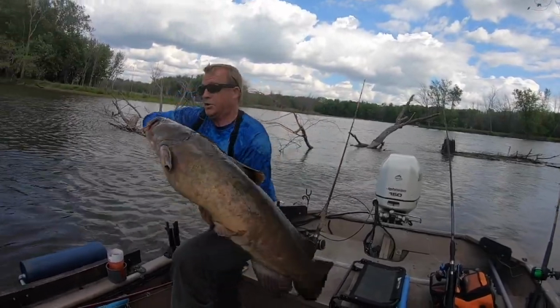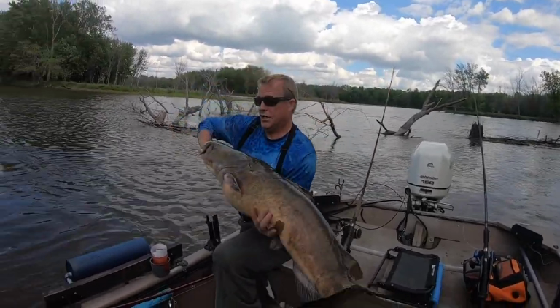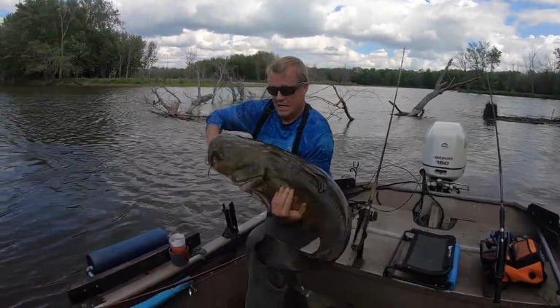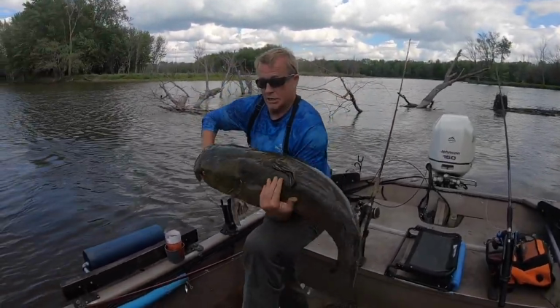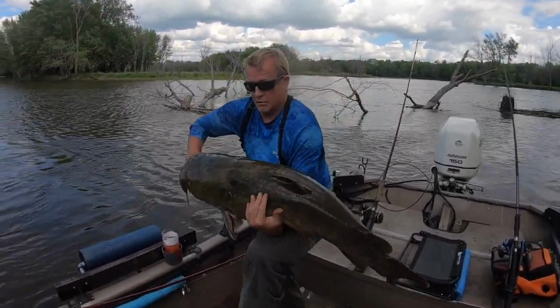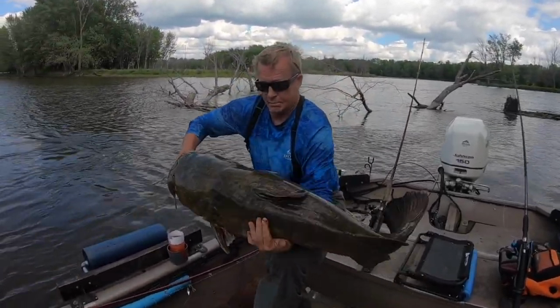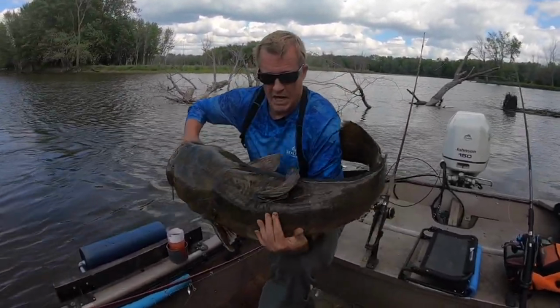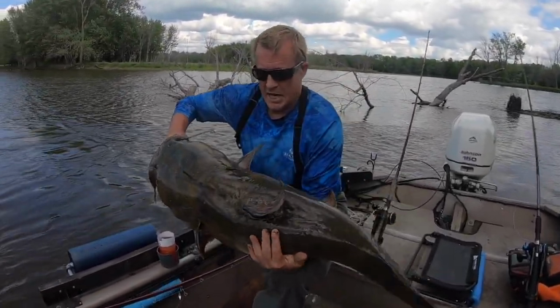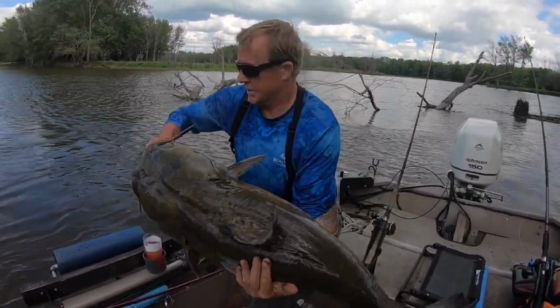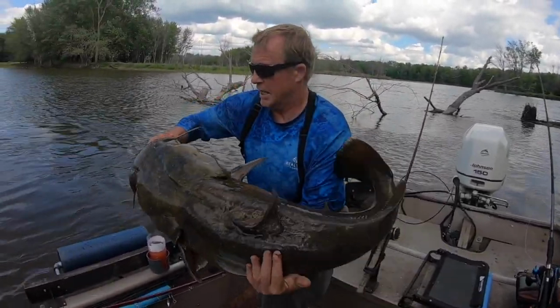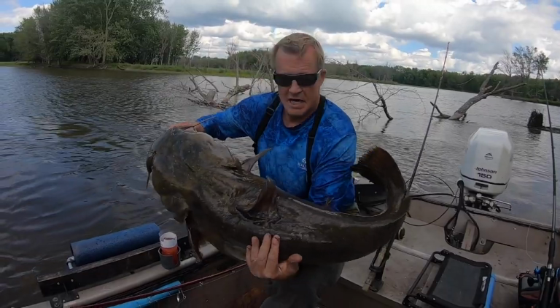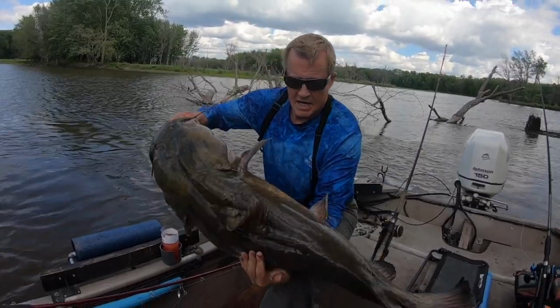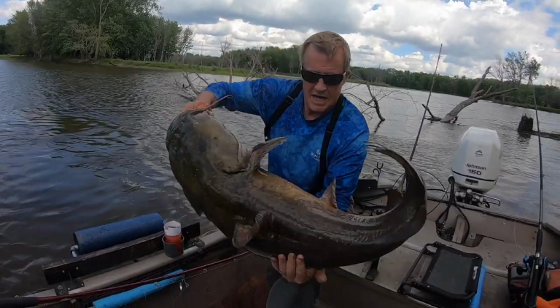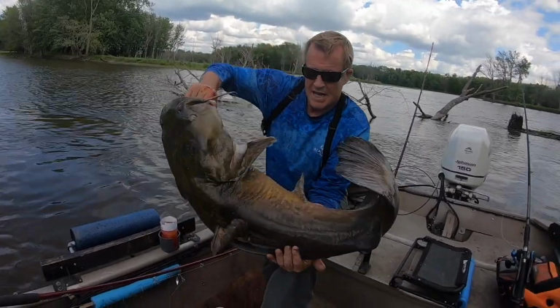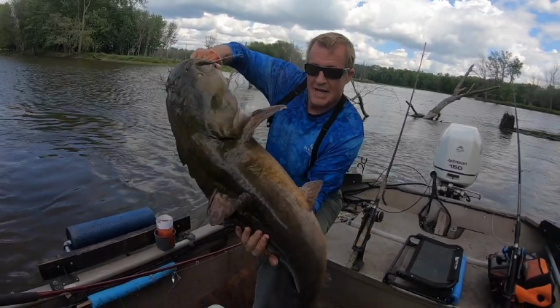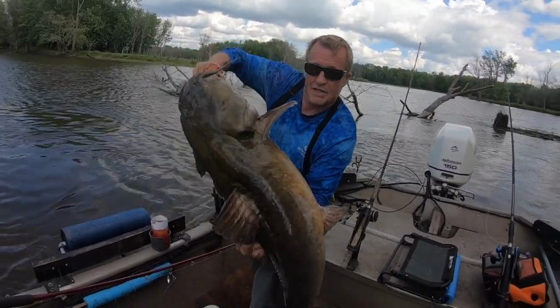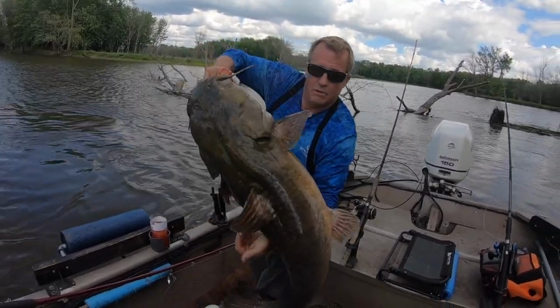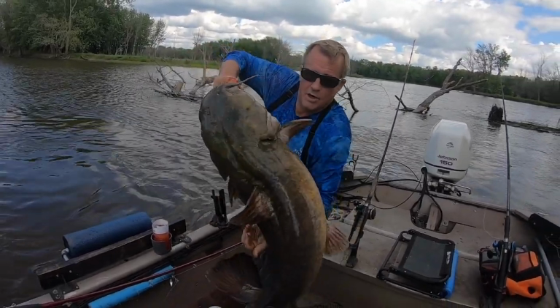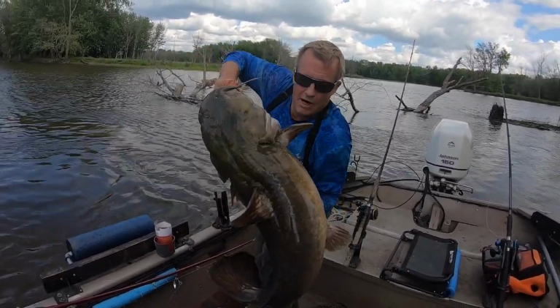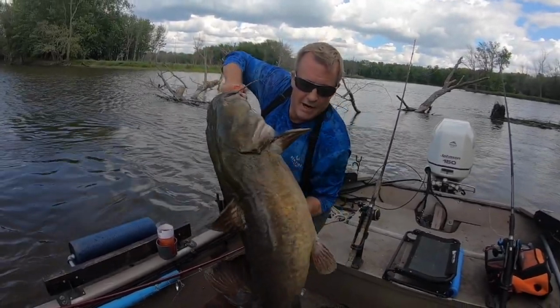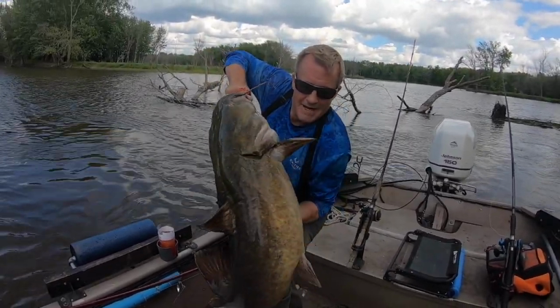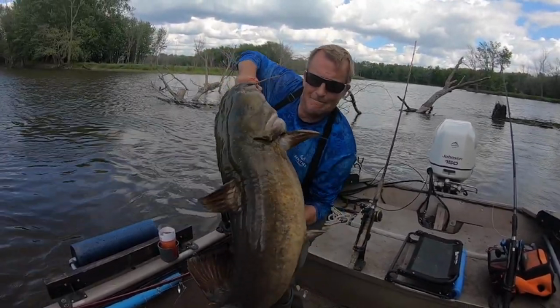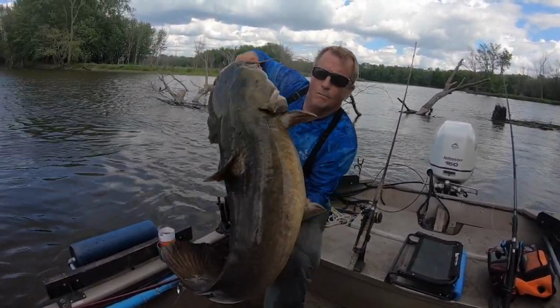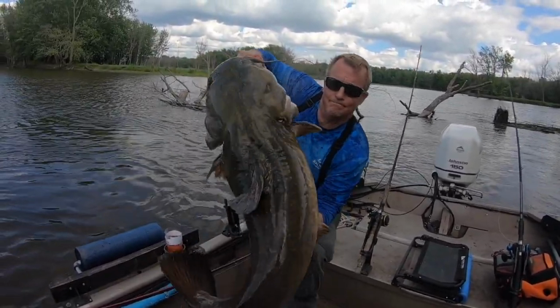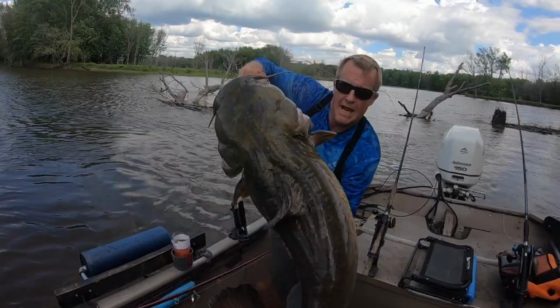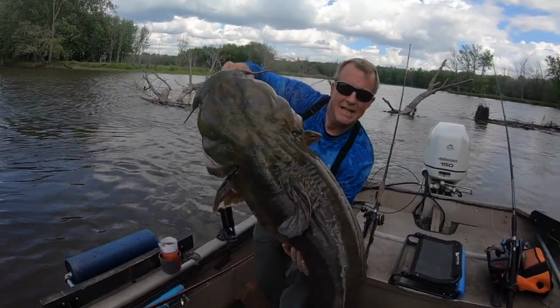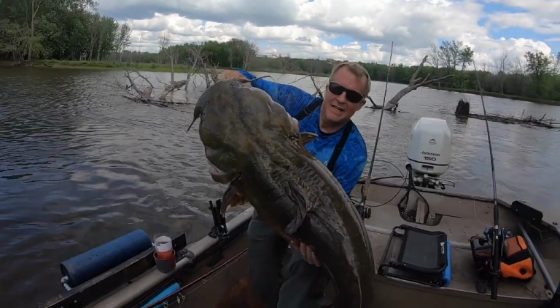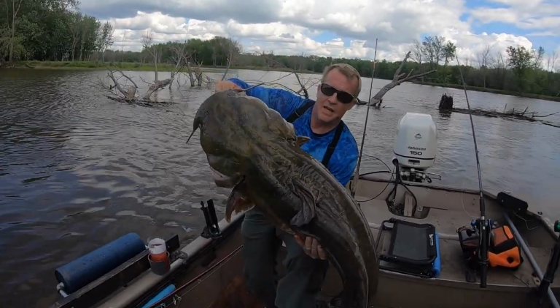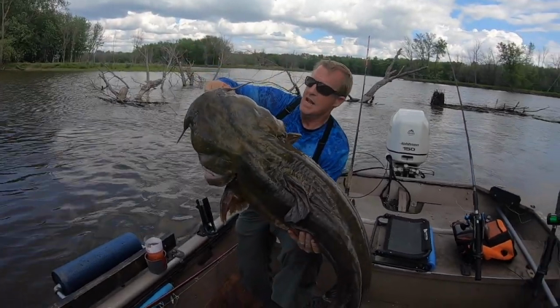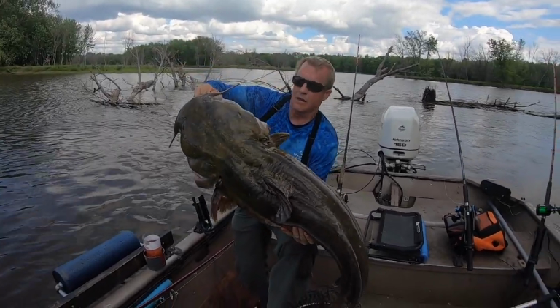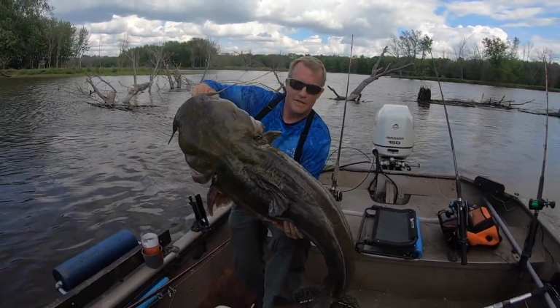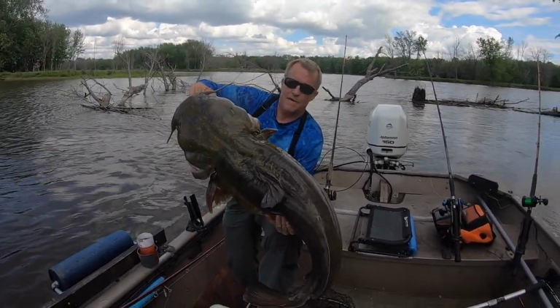I told you it's going to go nuts, but this is what we're talking about right here. I love these big fish.